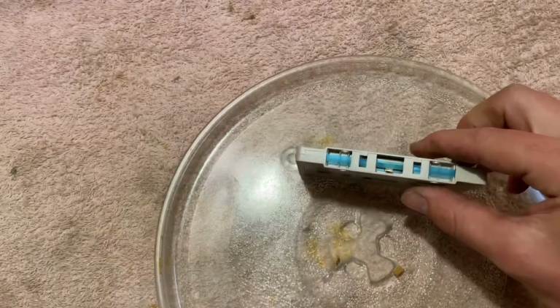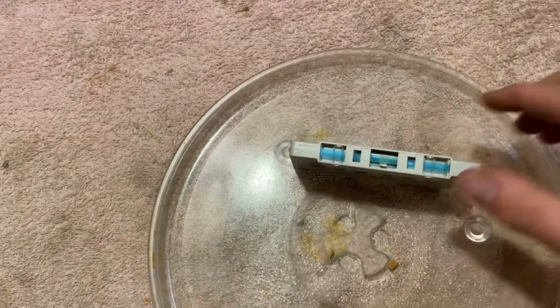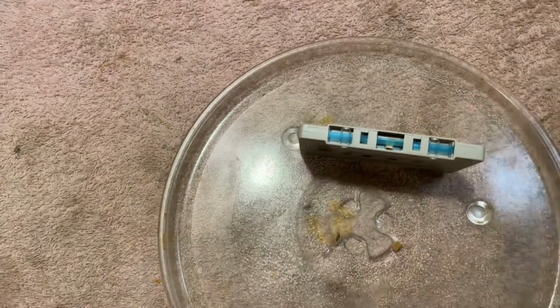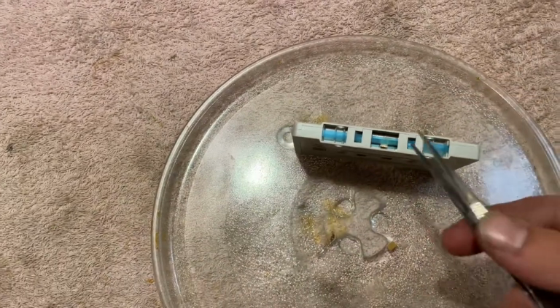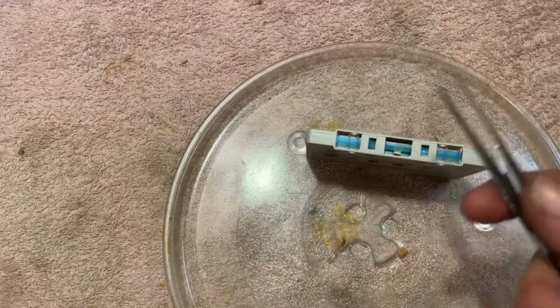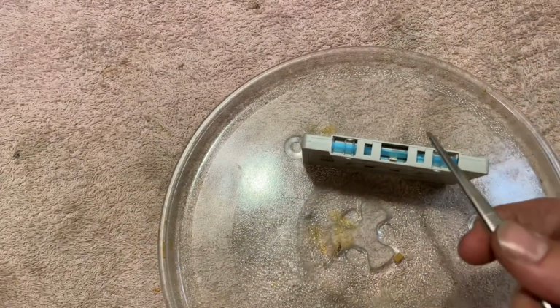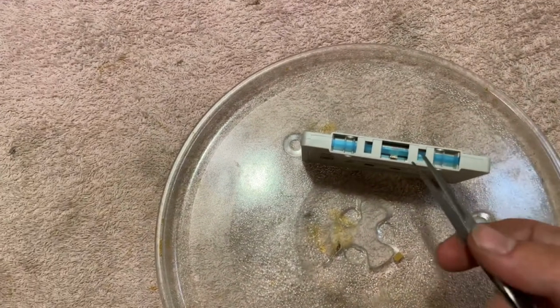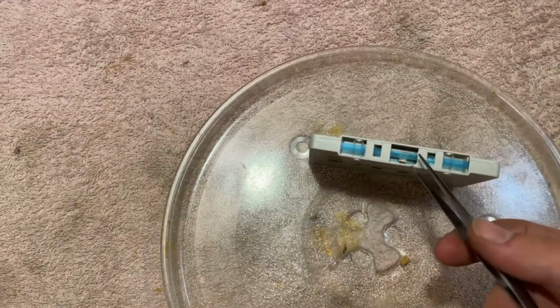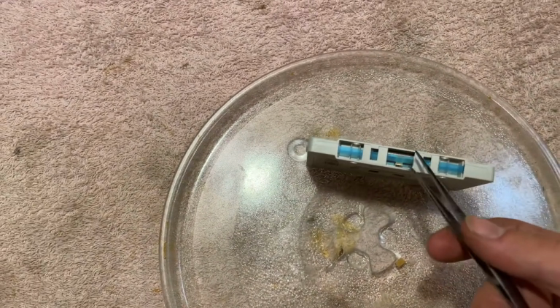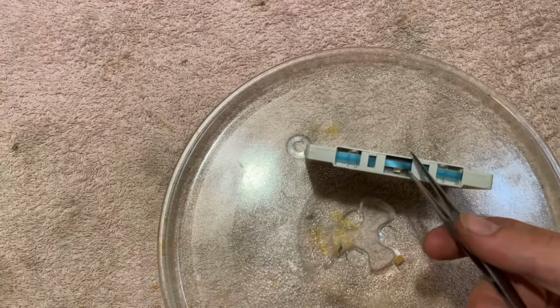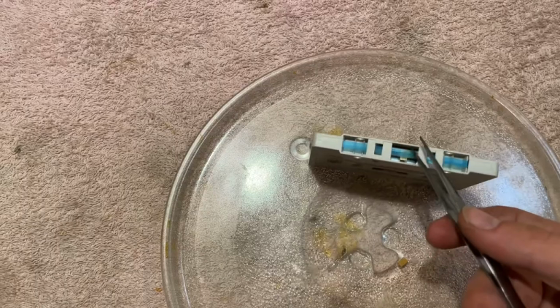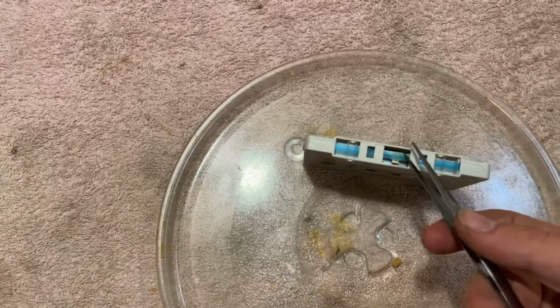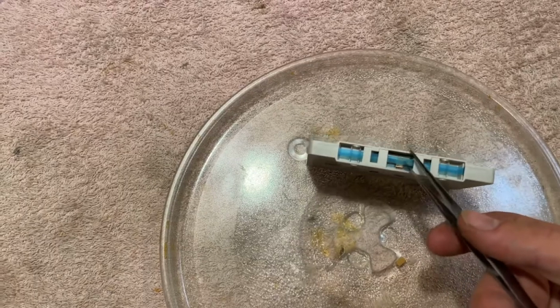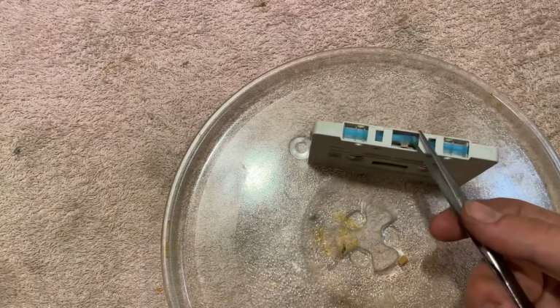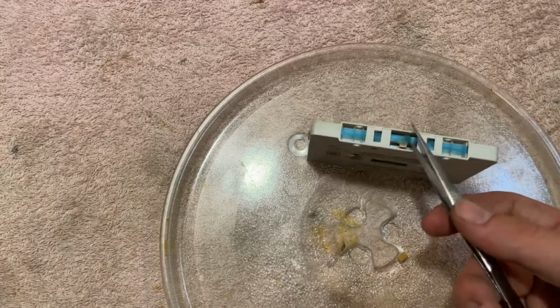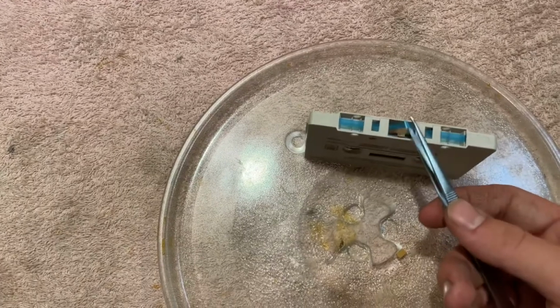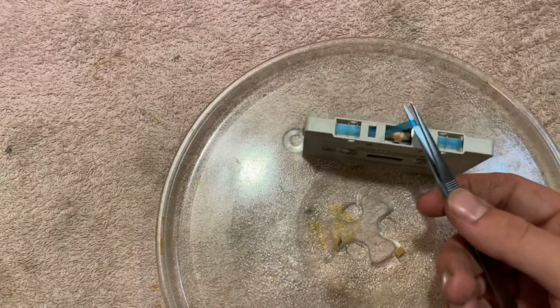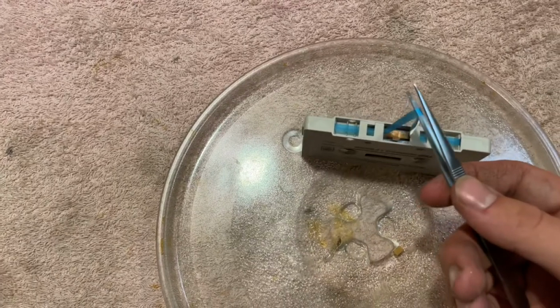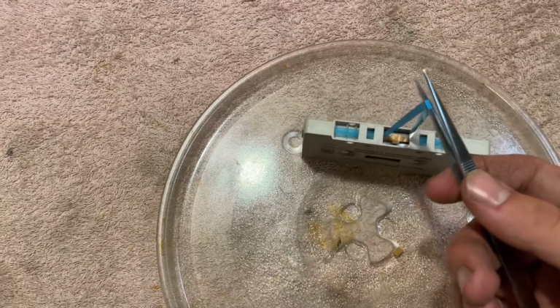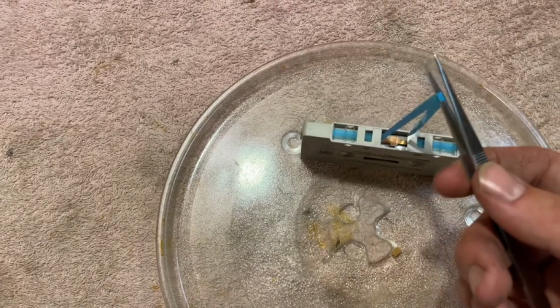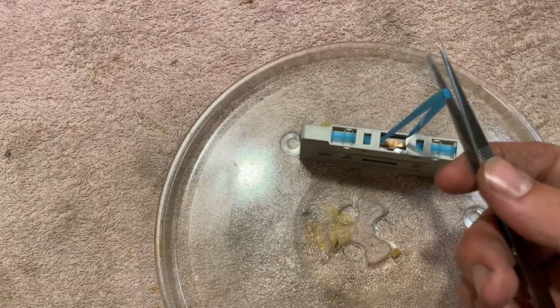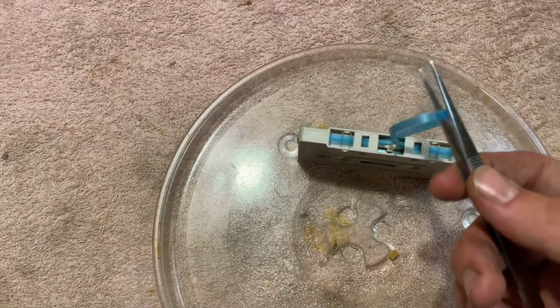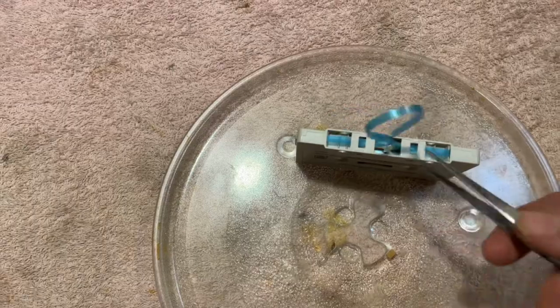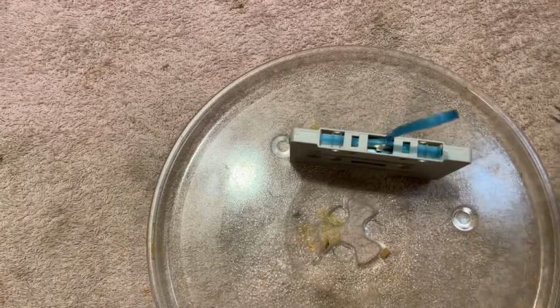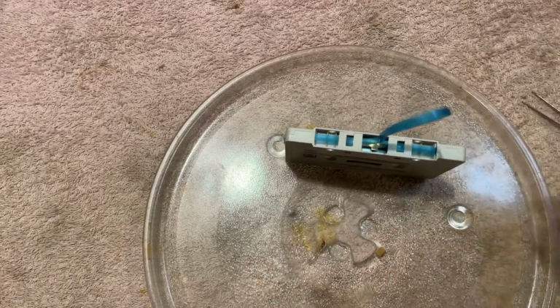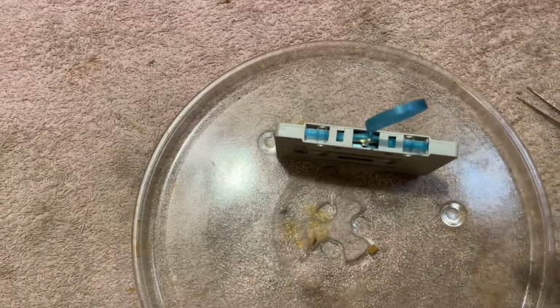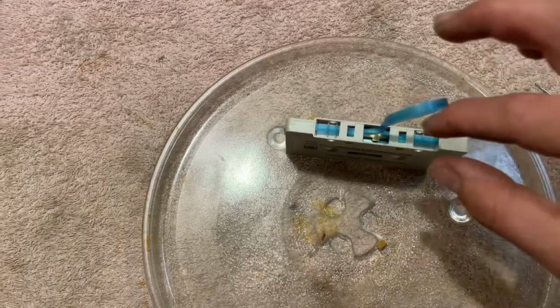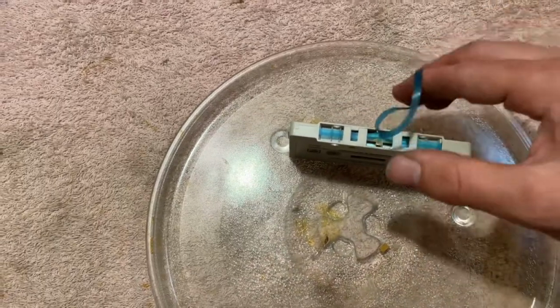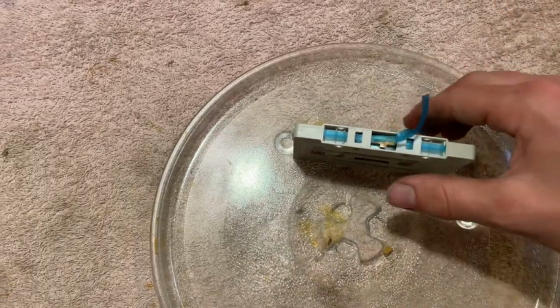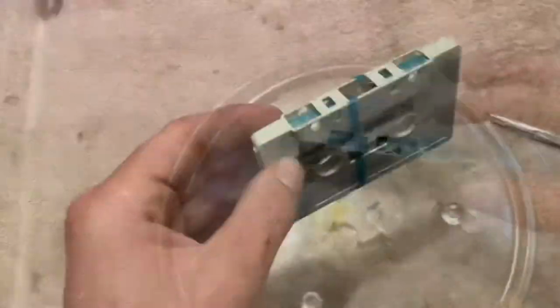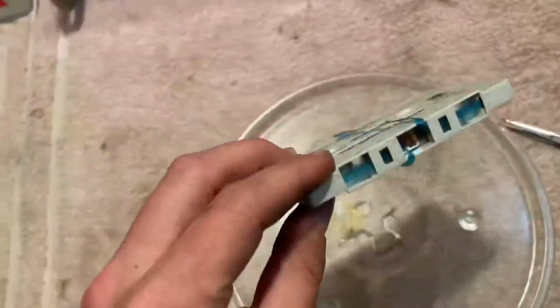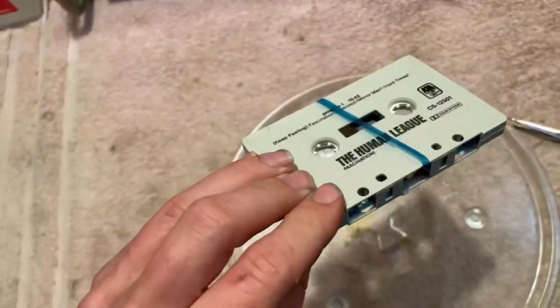It's kind of hard to do one-handed, but I'll get tweezers or a pencil in there and pull it out, and then wrap it around the cassette like this.